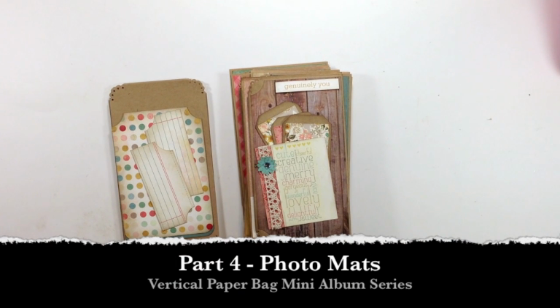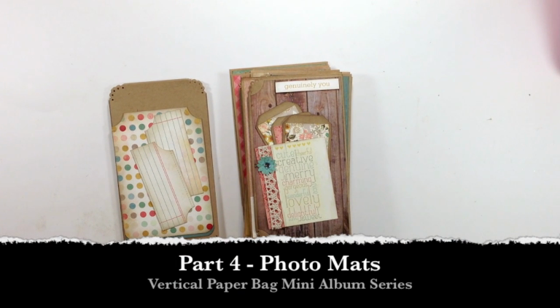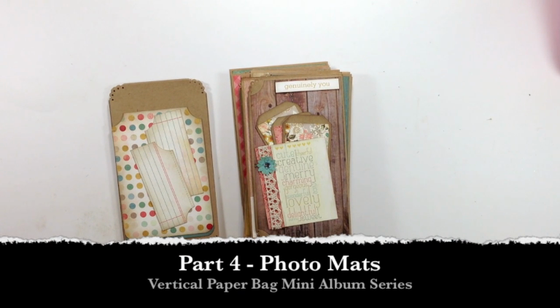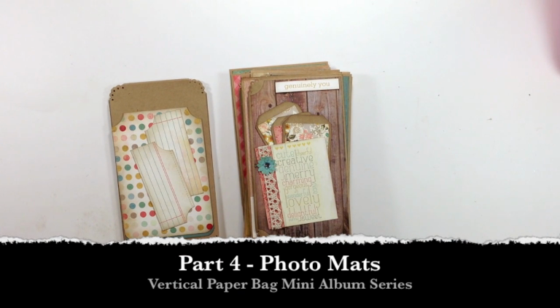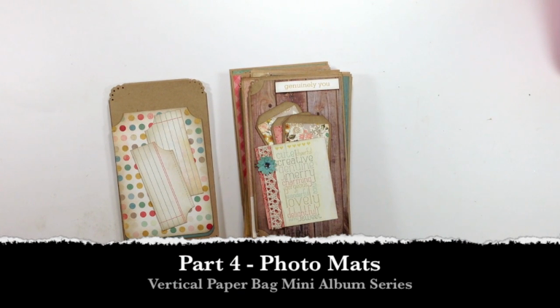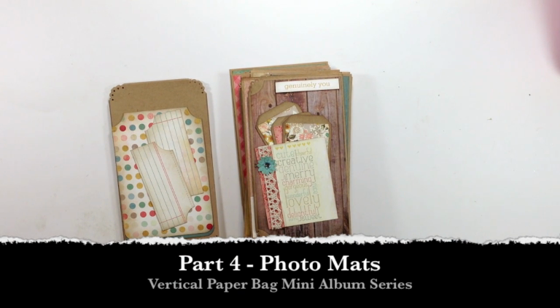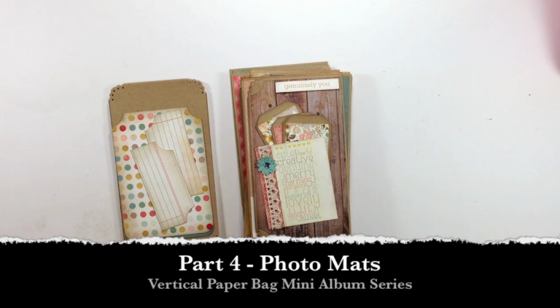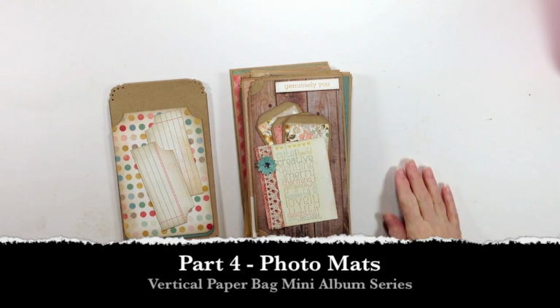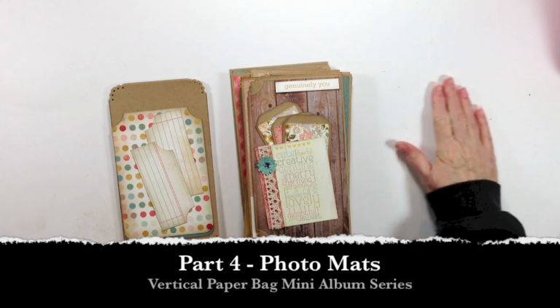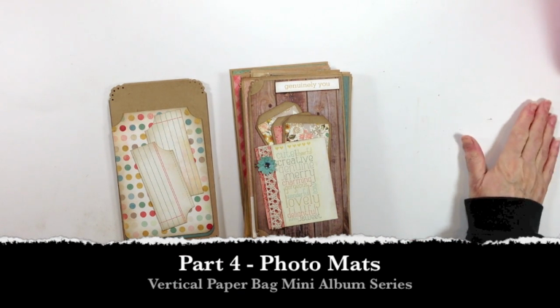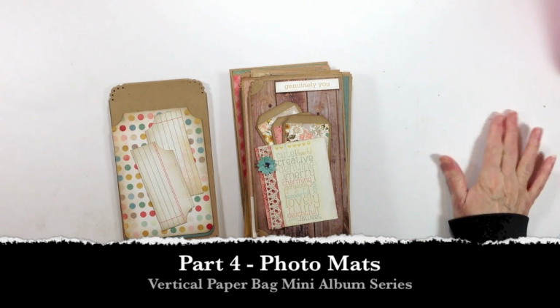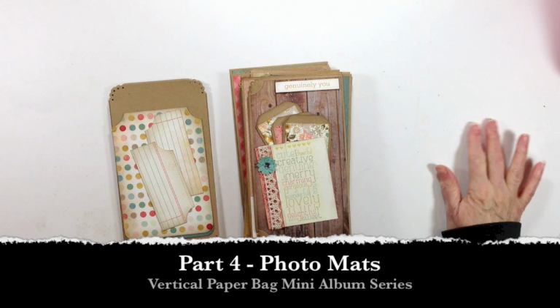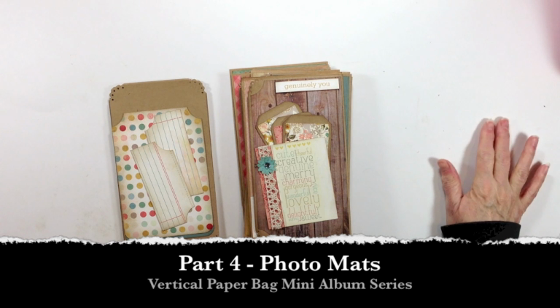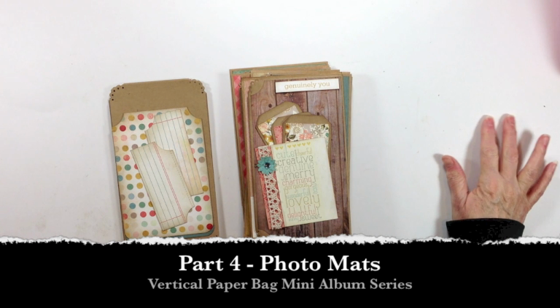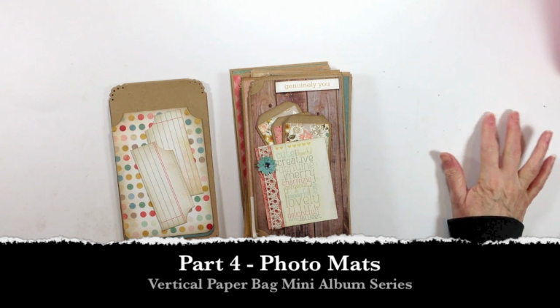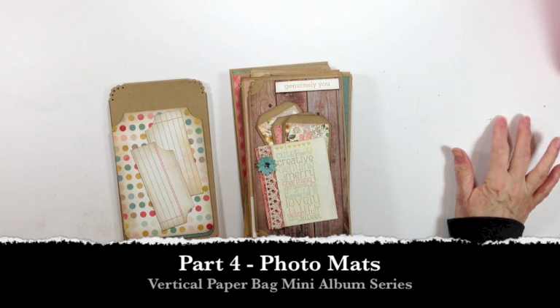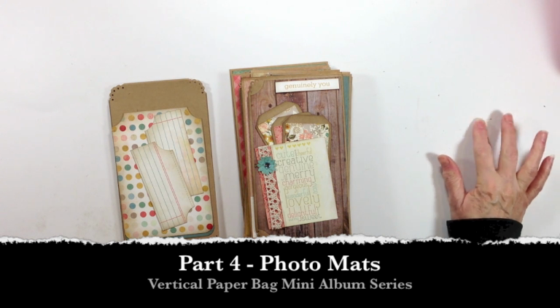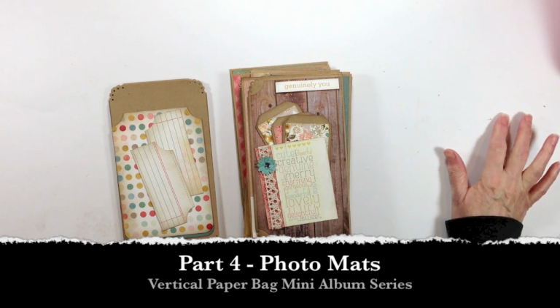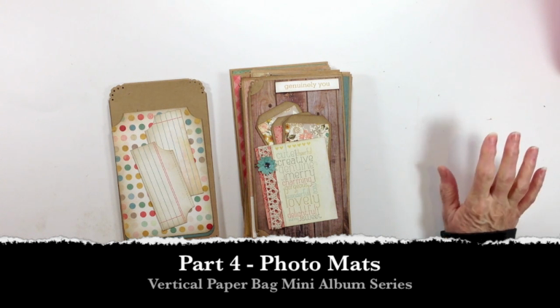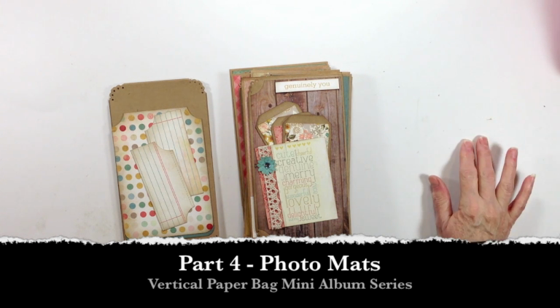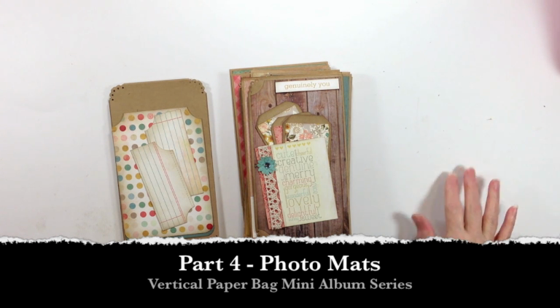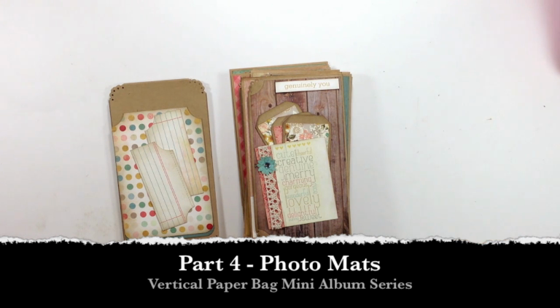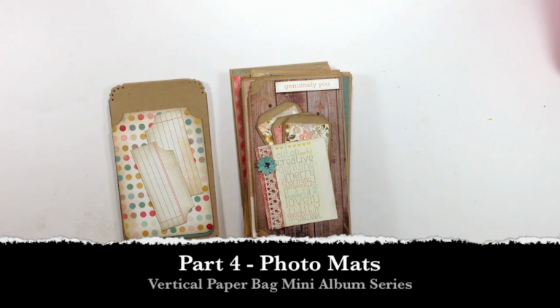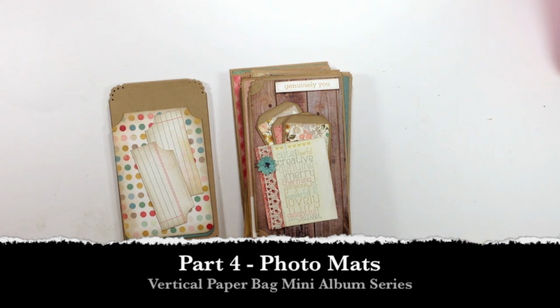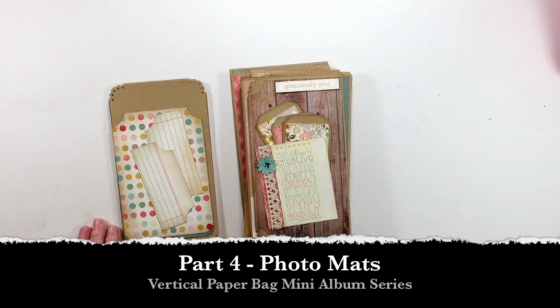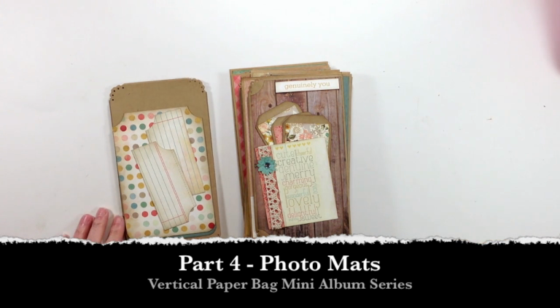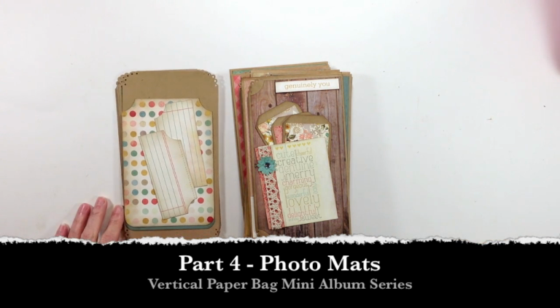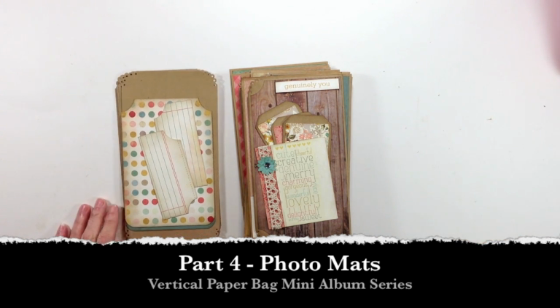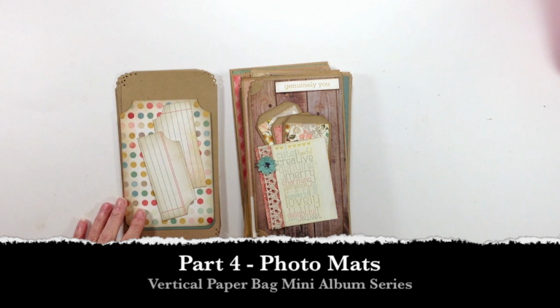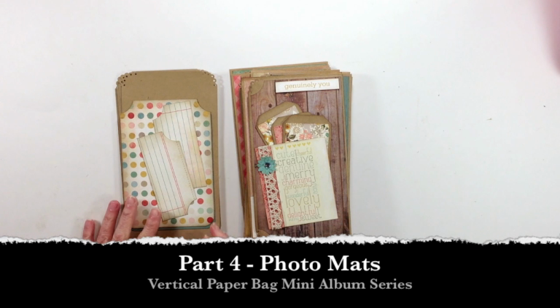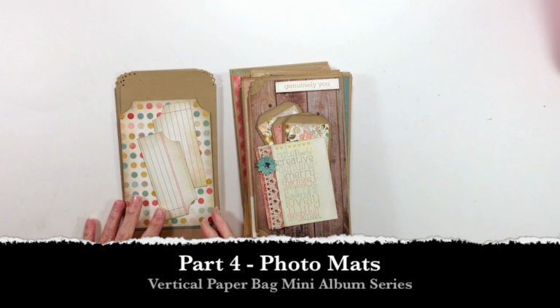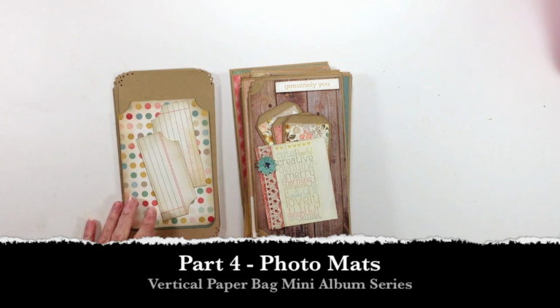Hi, this is Ginger from My Sister Scrapper. Welcome back to our tutorial mini album series on our vertical paper bag. I'm really glad you guys are having fun — I hope you are anyway.